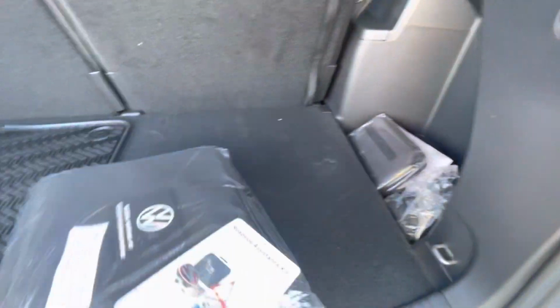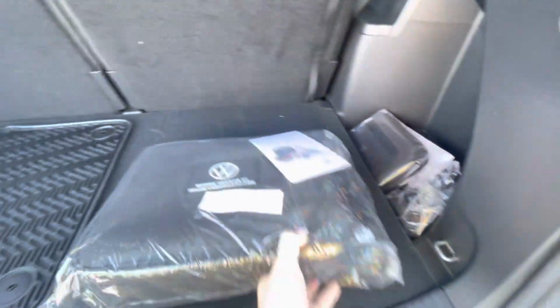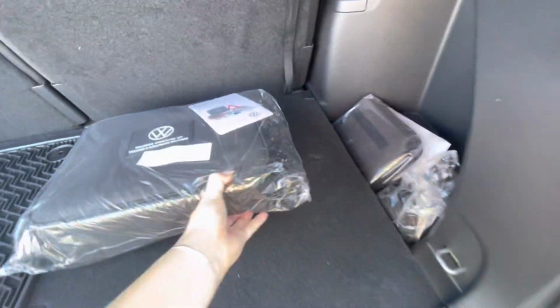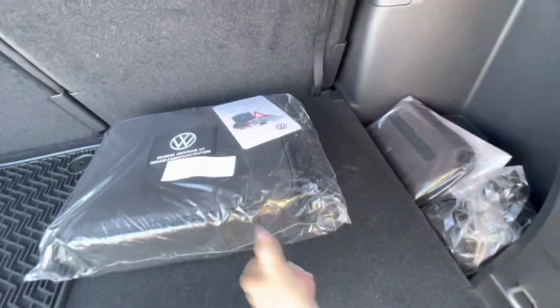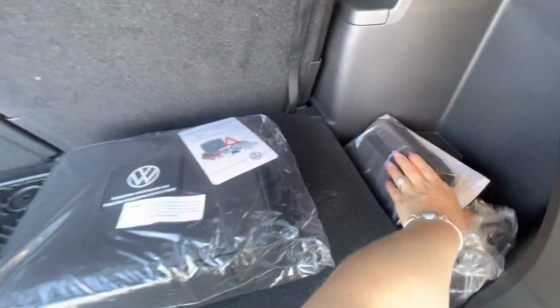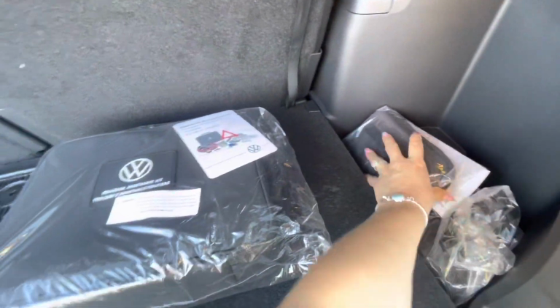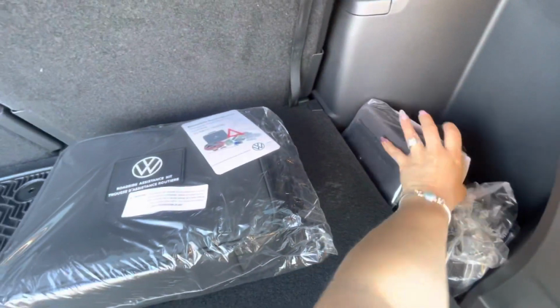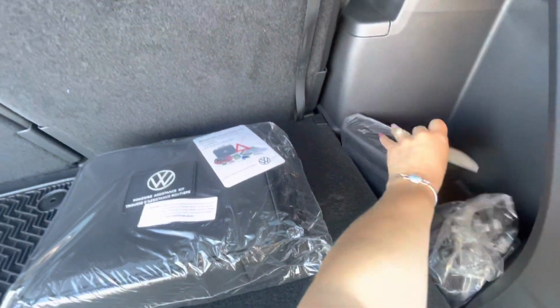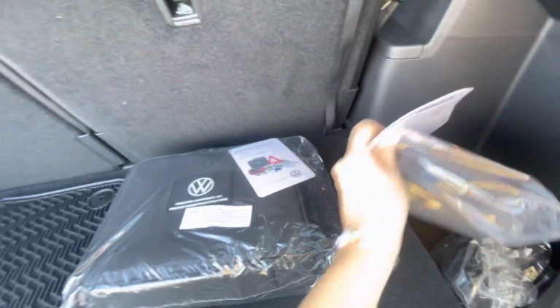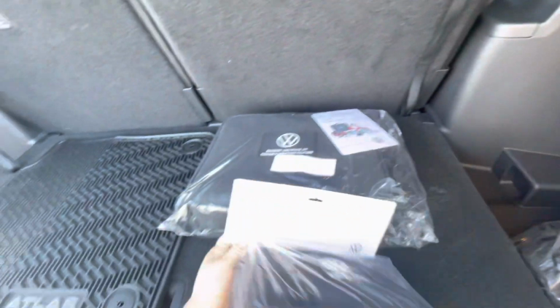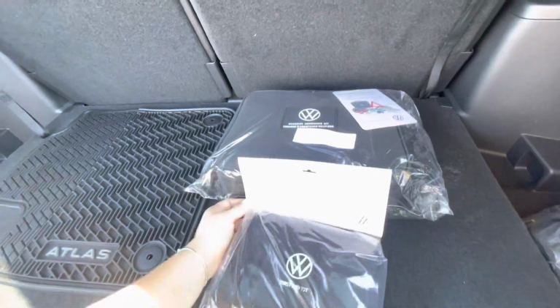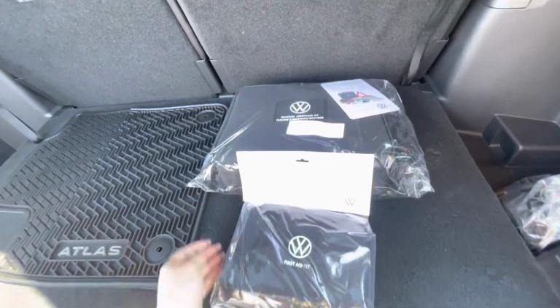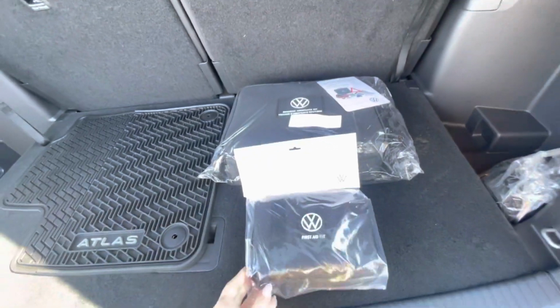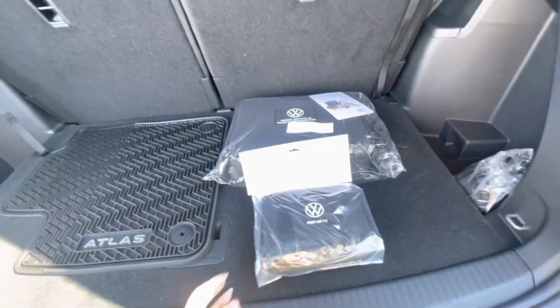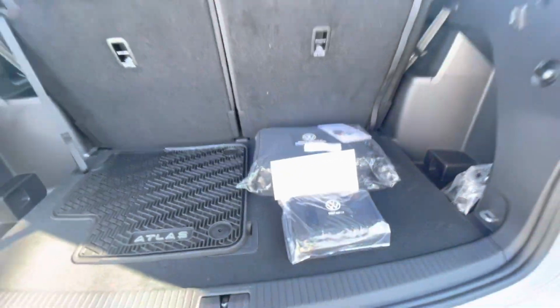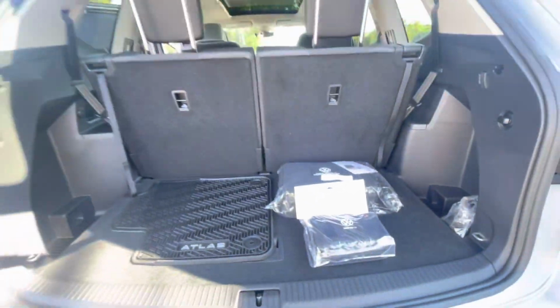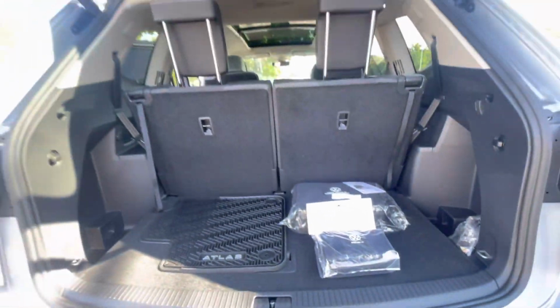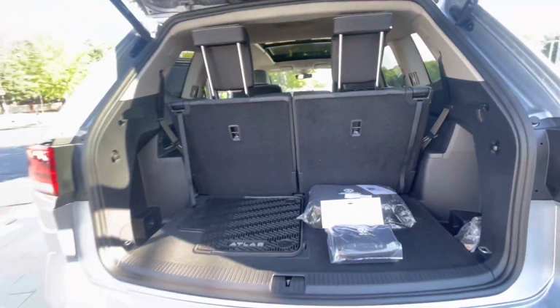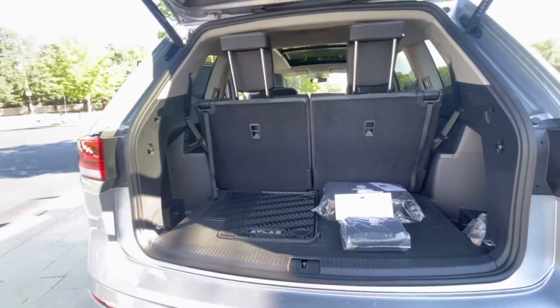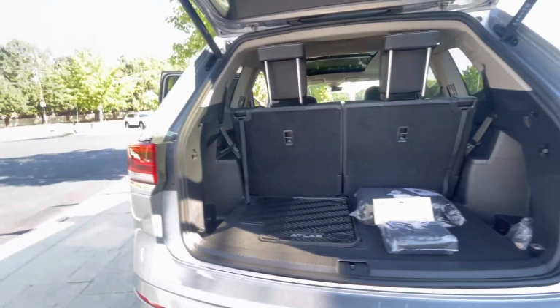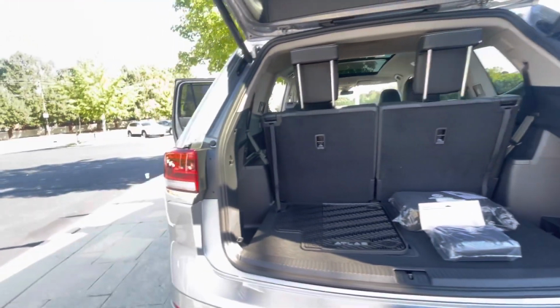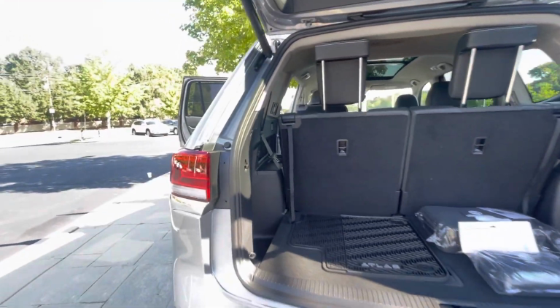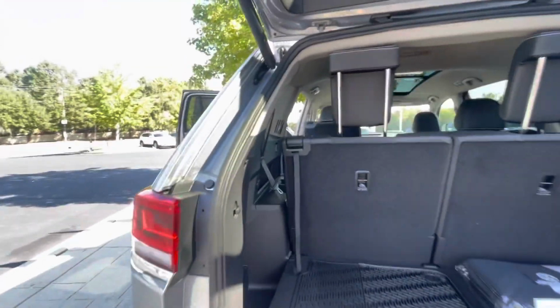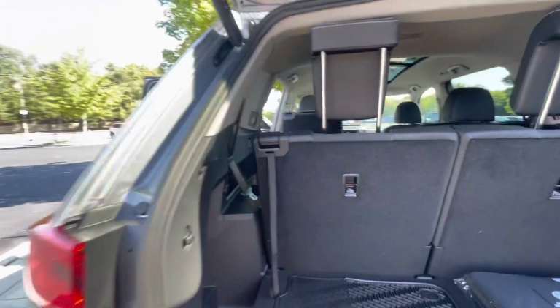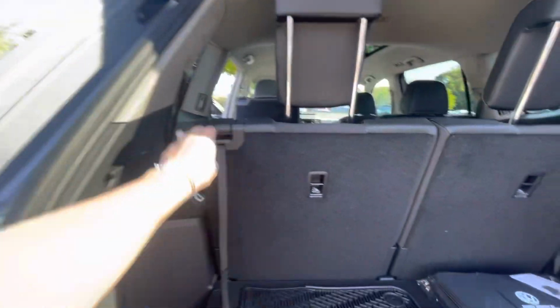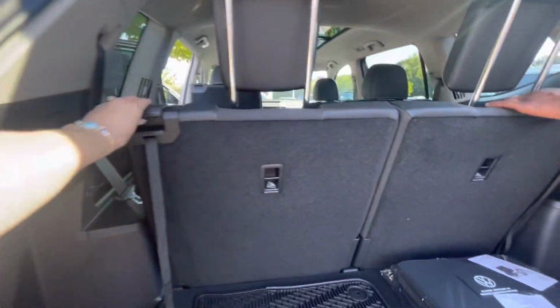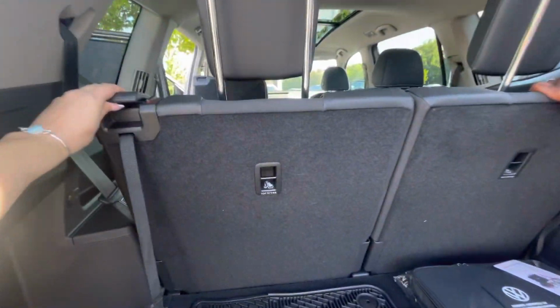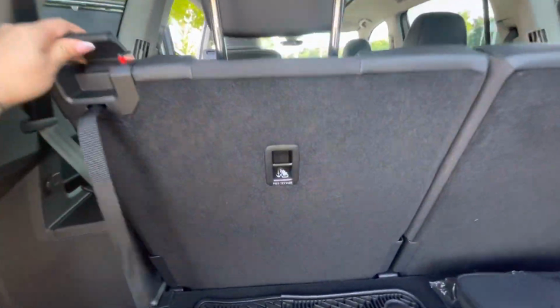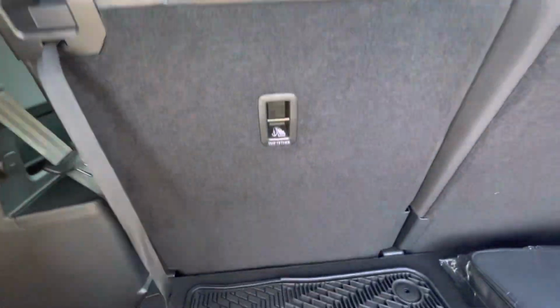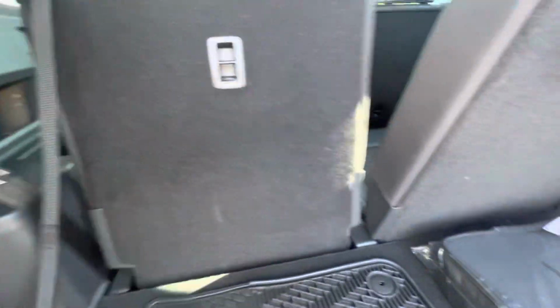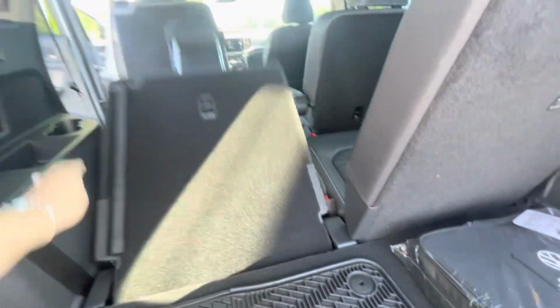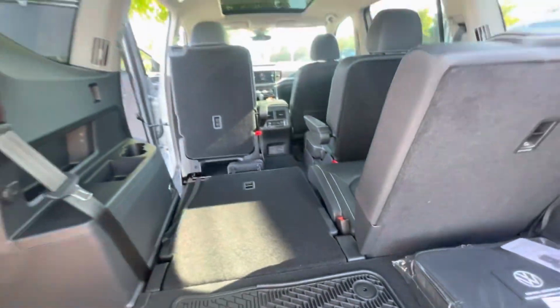As you can see, the vehicle has decent space even with the third row up. It's equipped with the roadside assistance kit along with a first aid kit. I can take these seats and lay them down to give you an idea of how that looks.